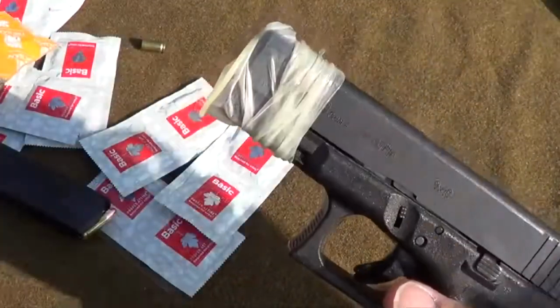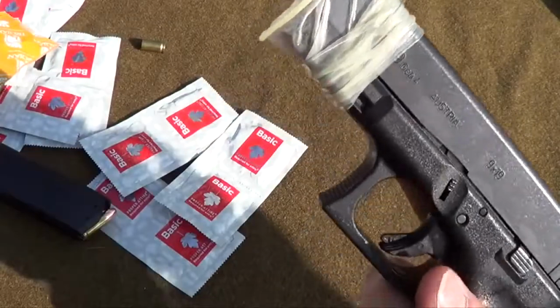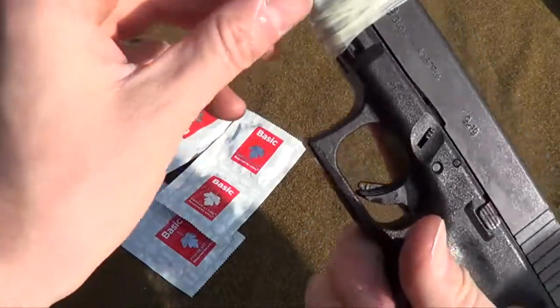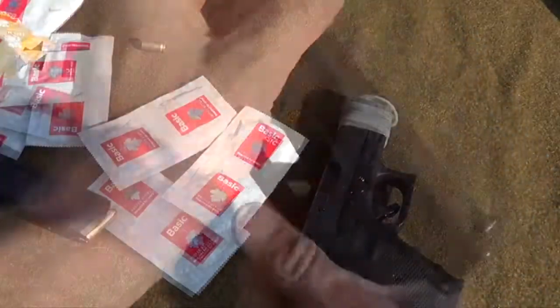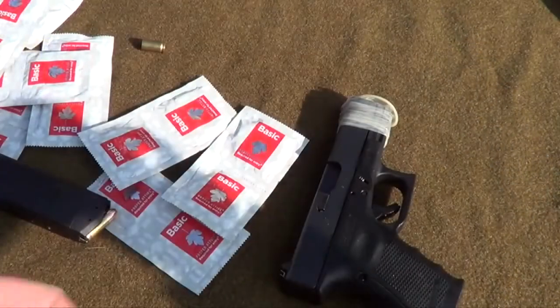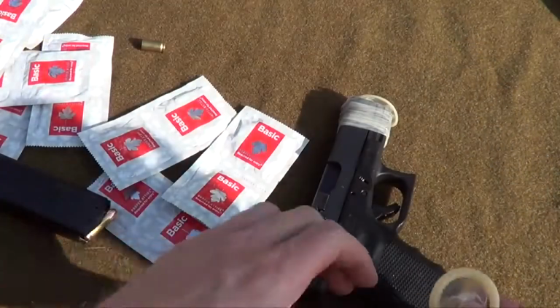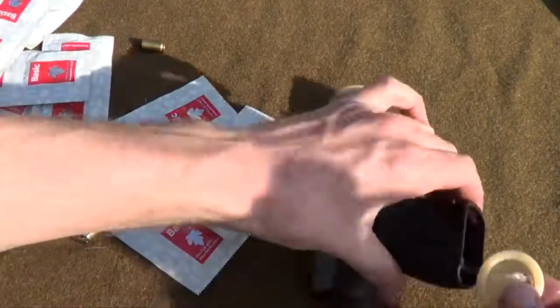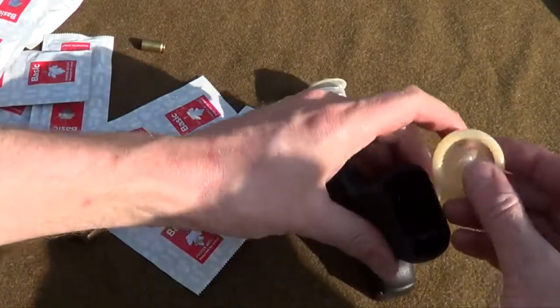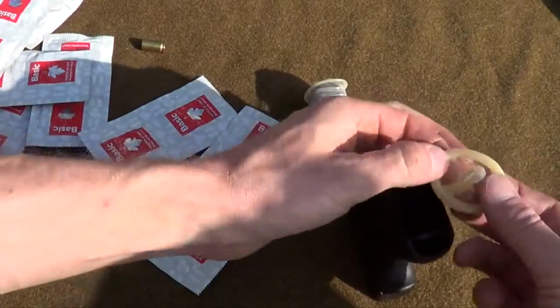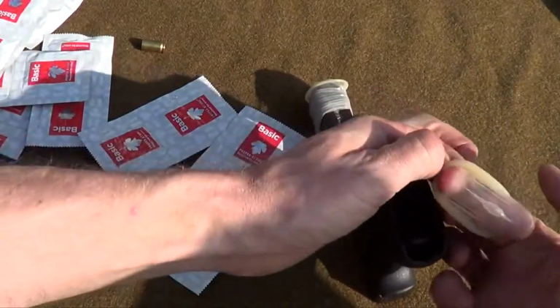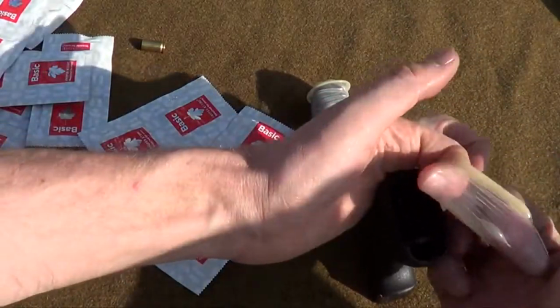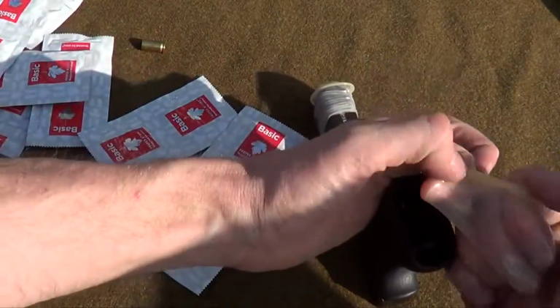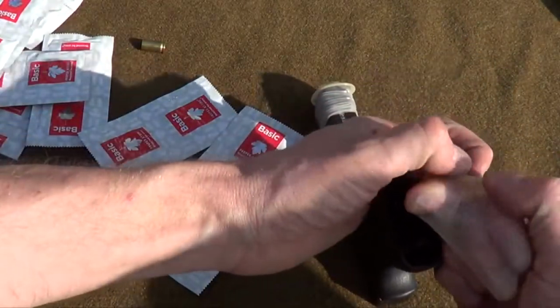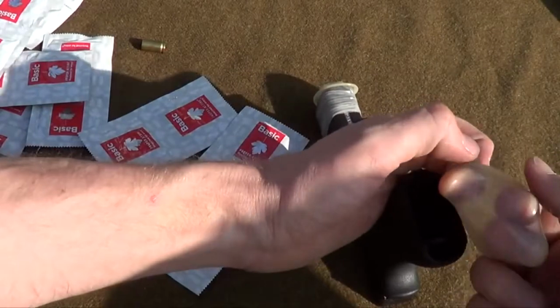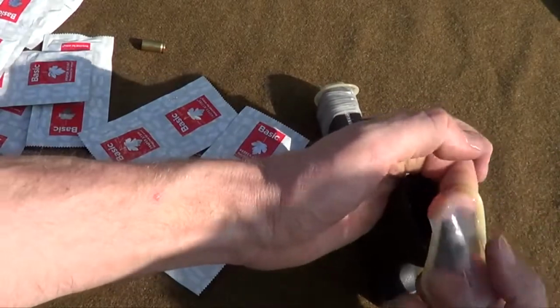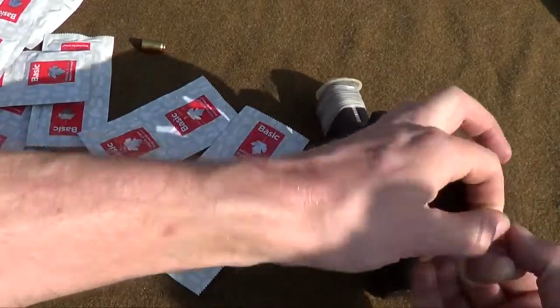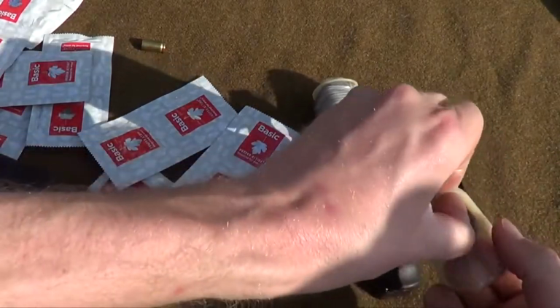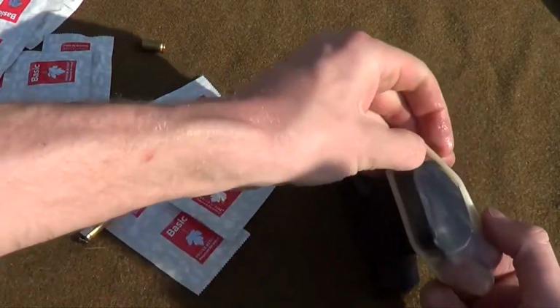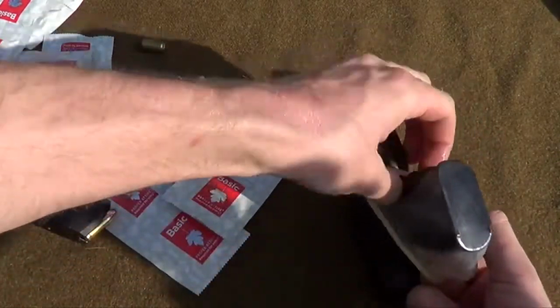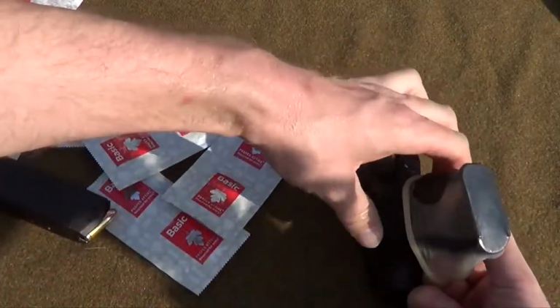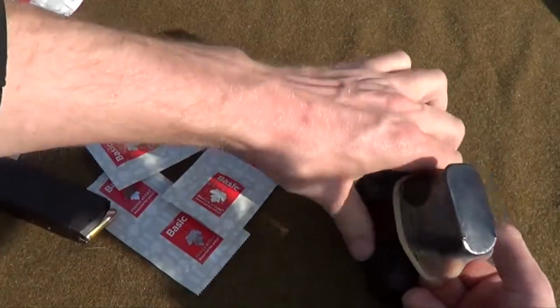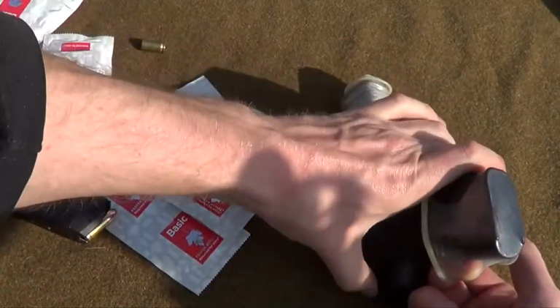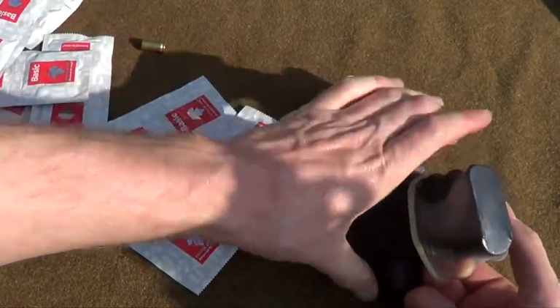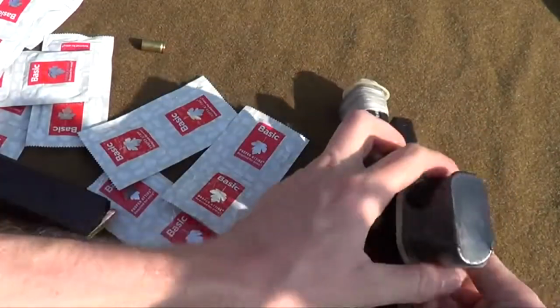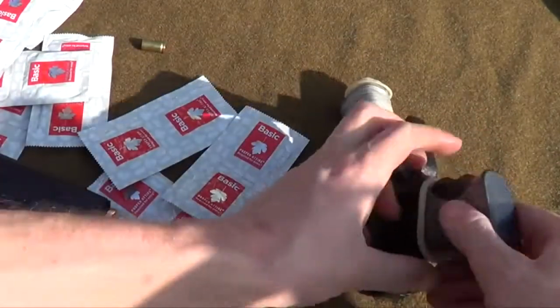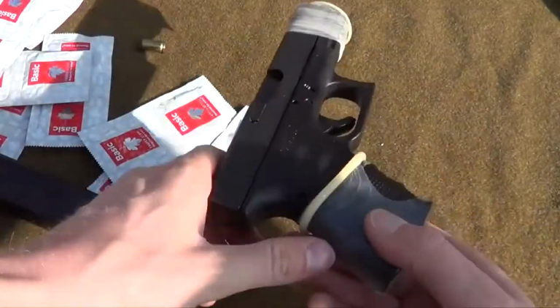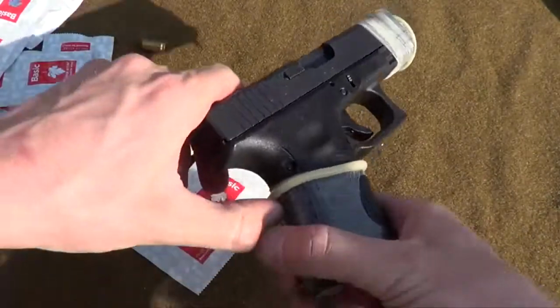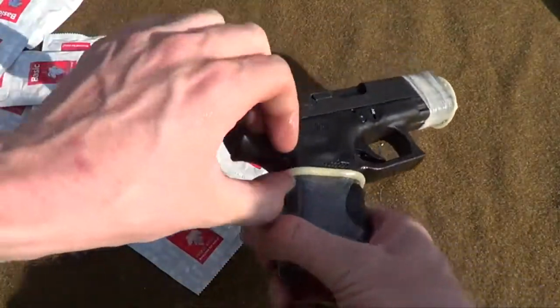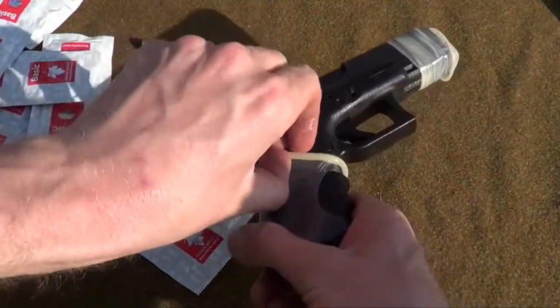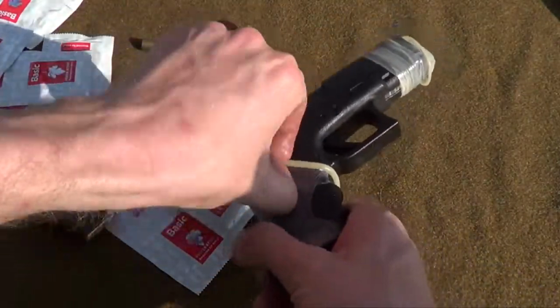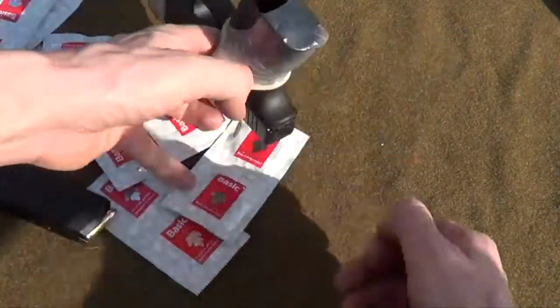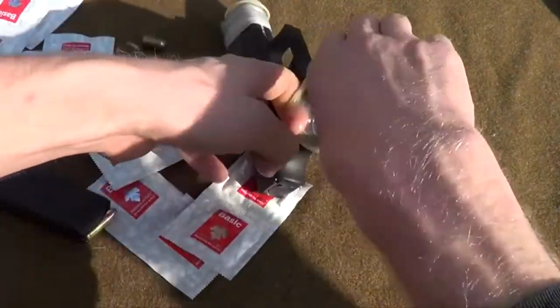That's kind of weird. Let's put another one on there. I think it's supposed to go this way. The Glock's just got too much girth, man — it just rips that freaking condom.